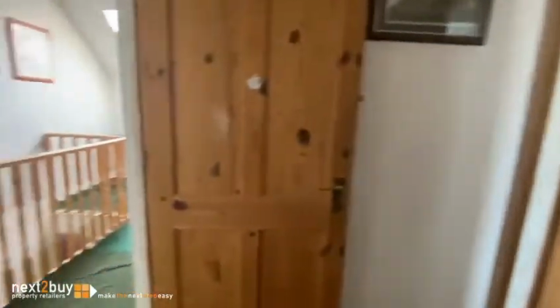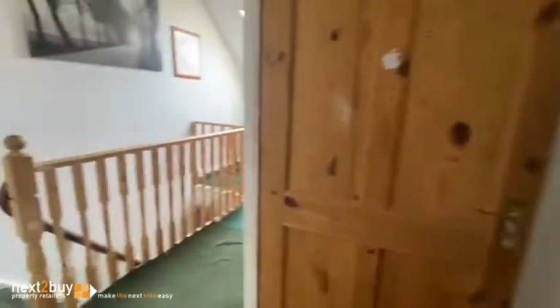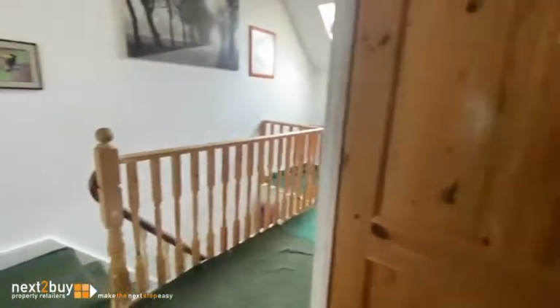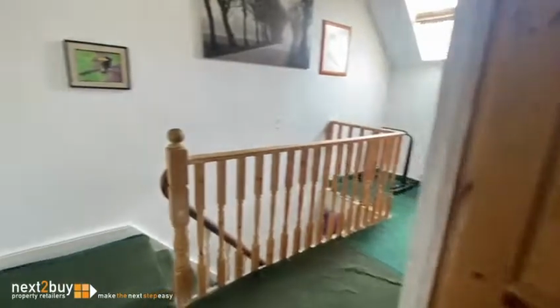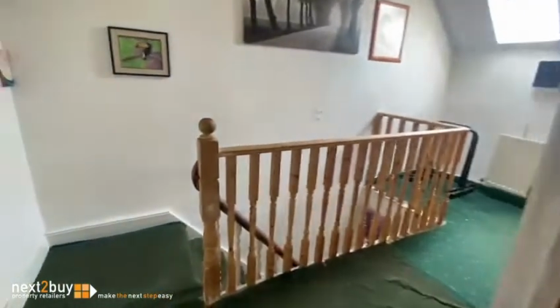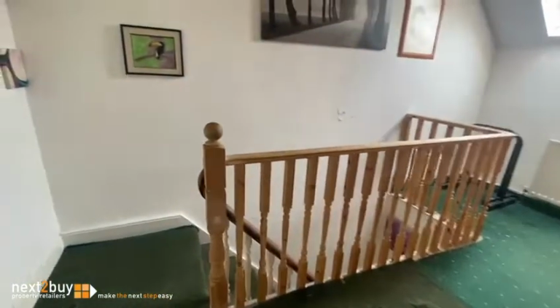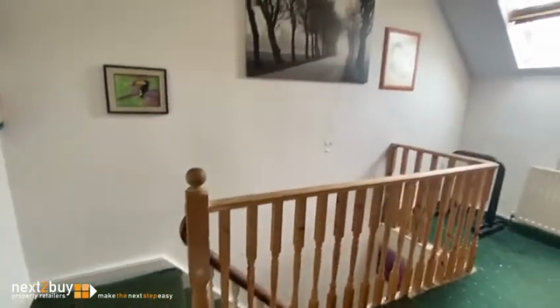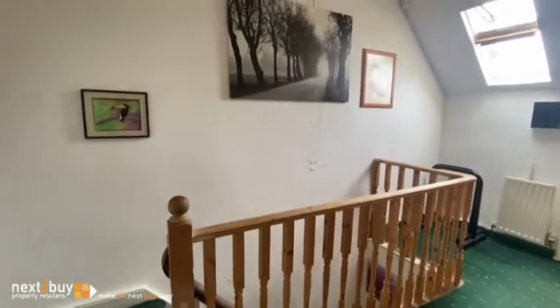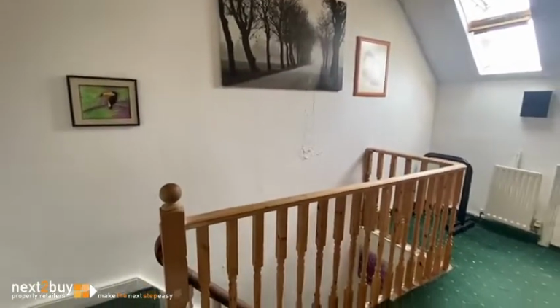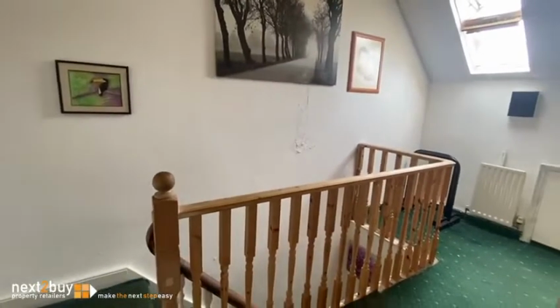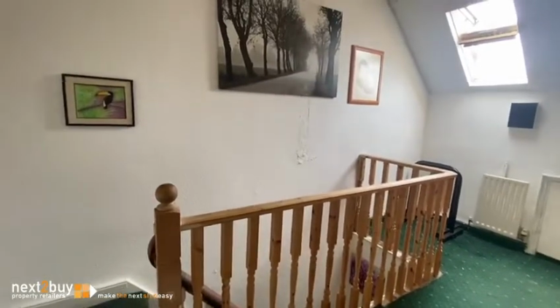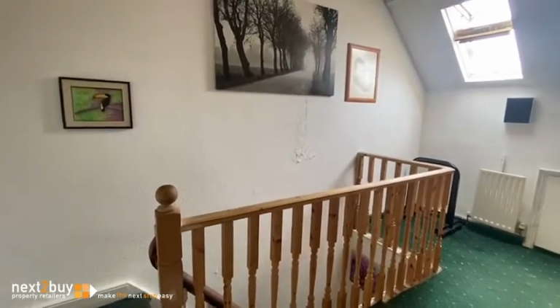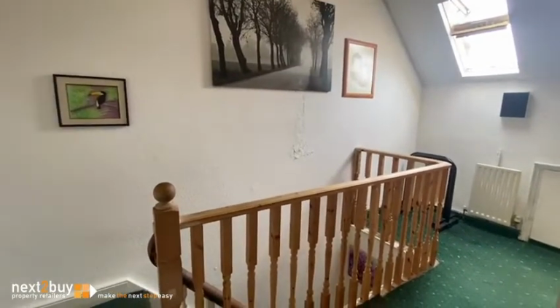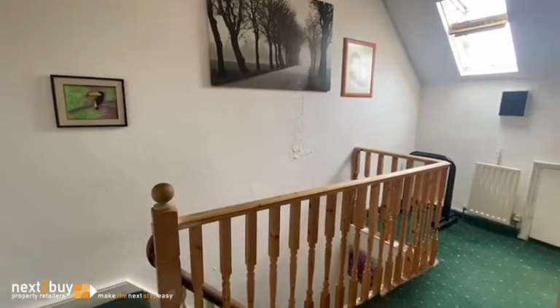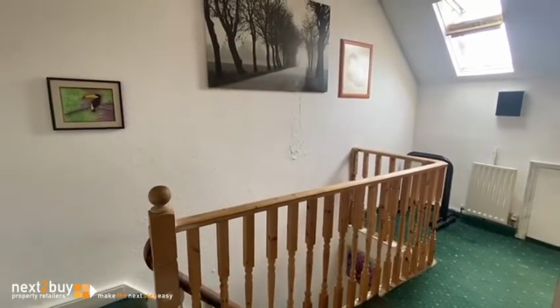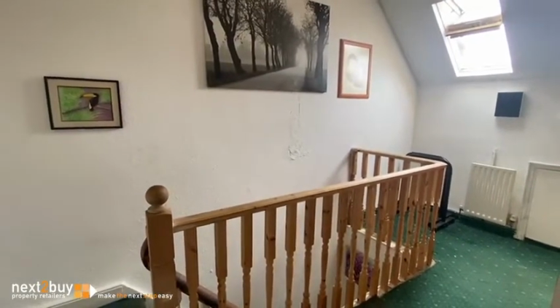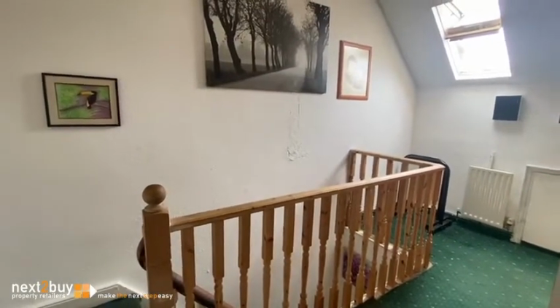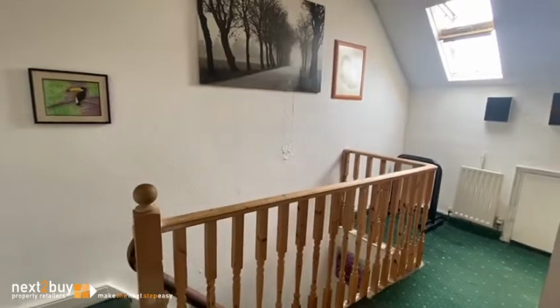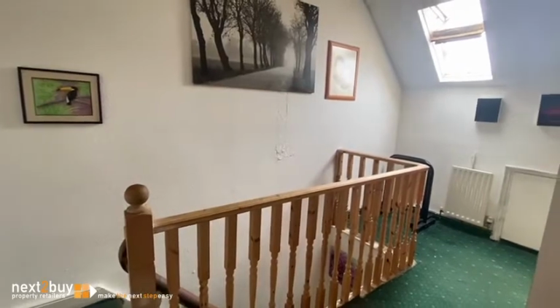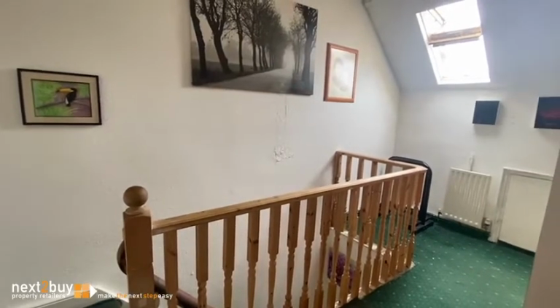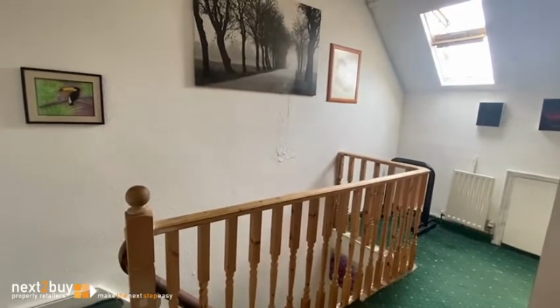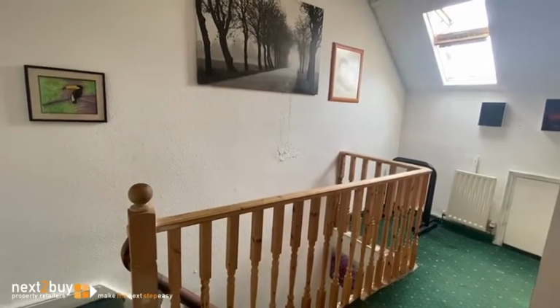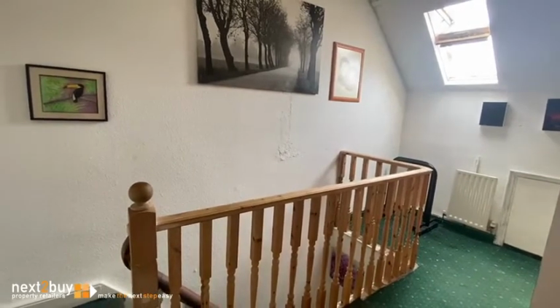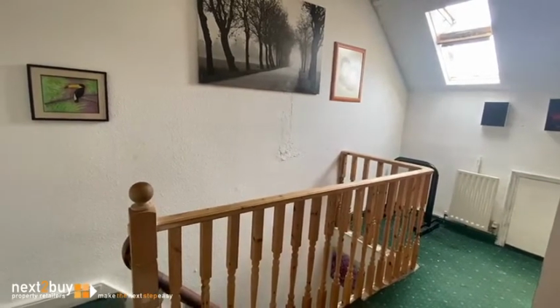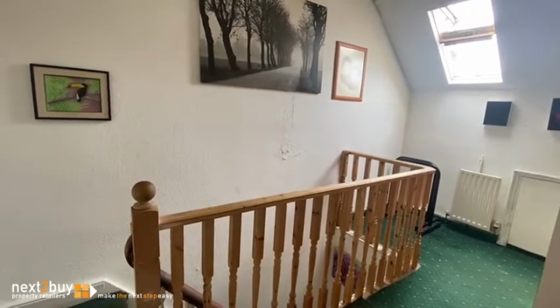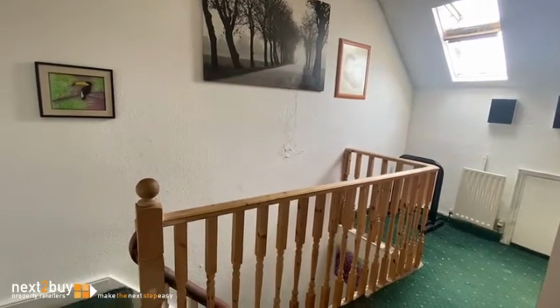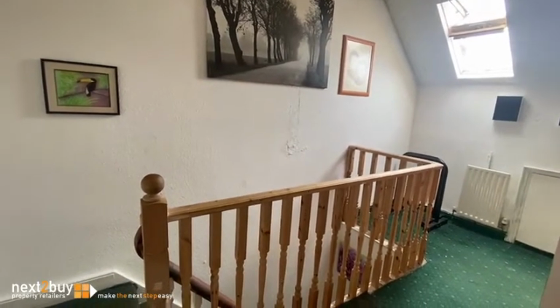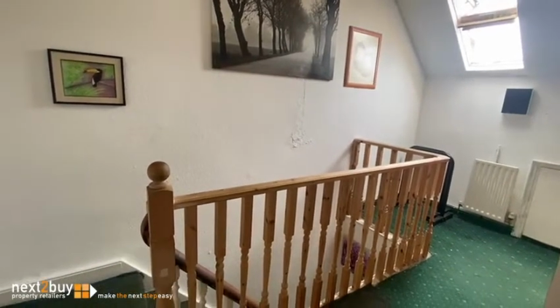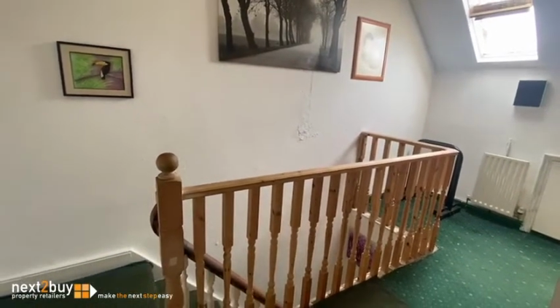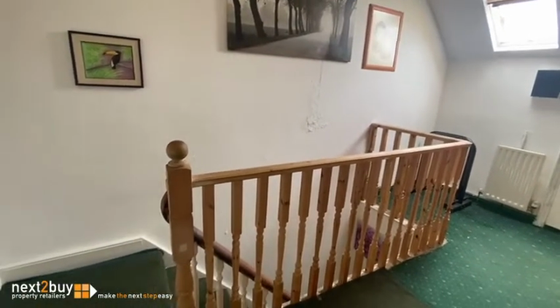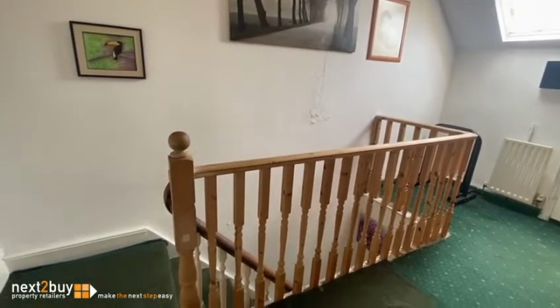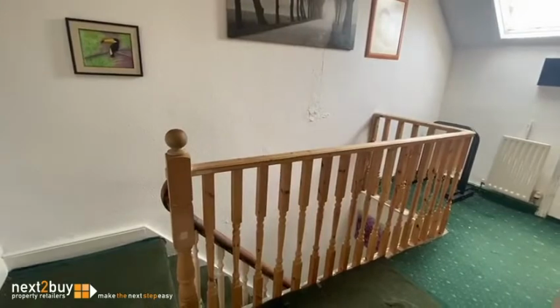The property is being sold by auction. The starting bids are £75,000 and there is a reserve set. Auction conditions apply, which you can see on our website.